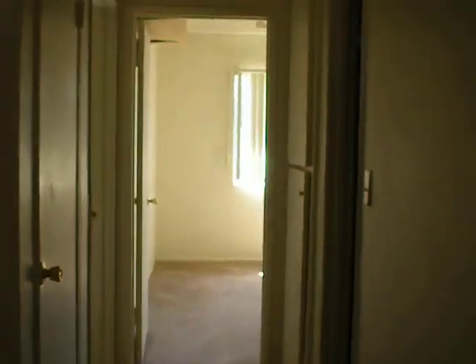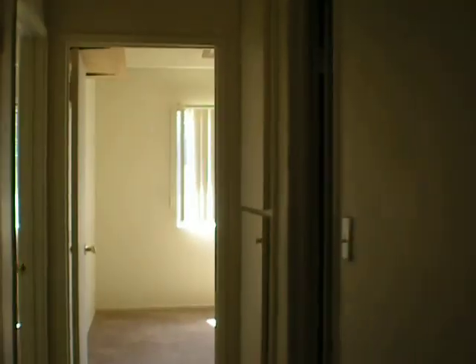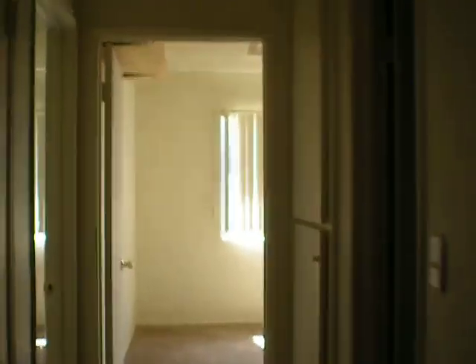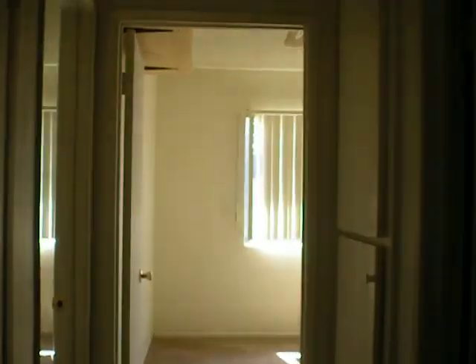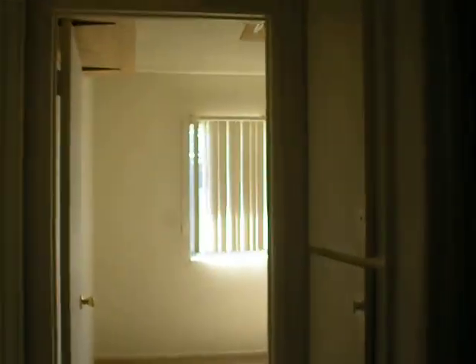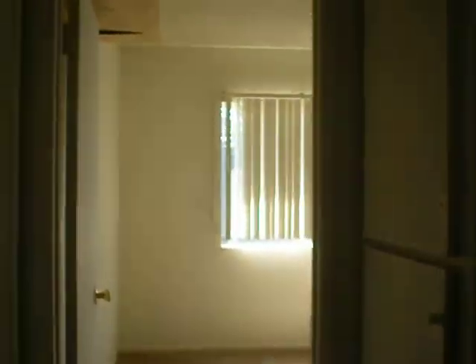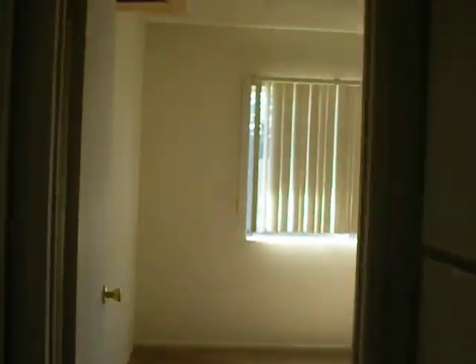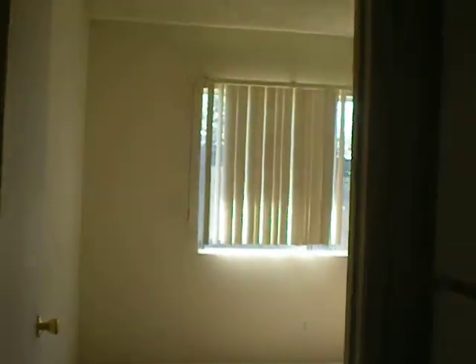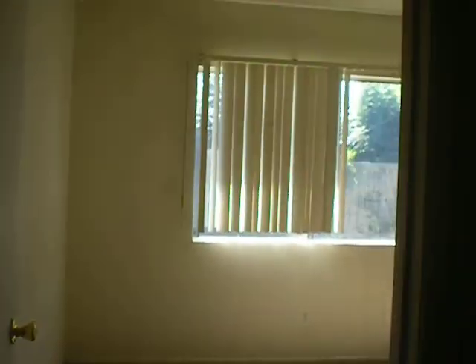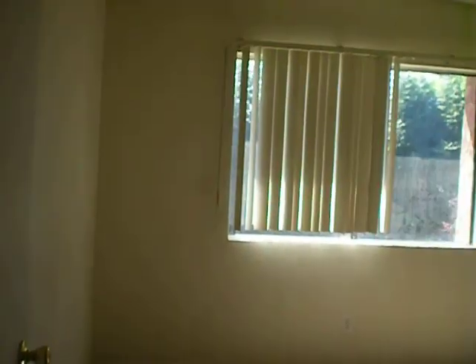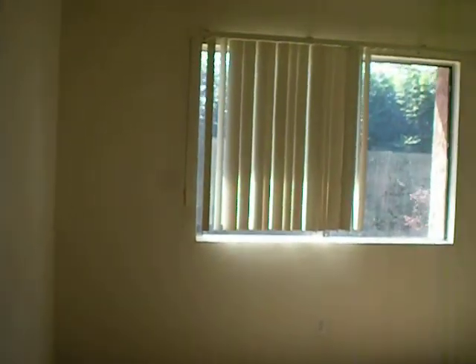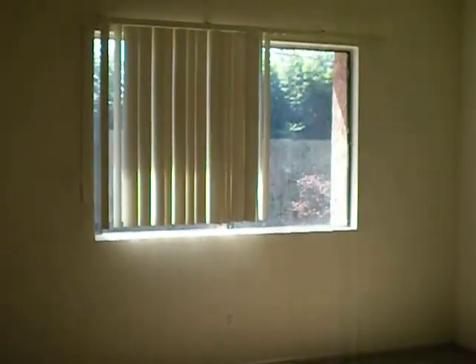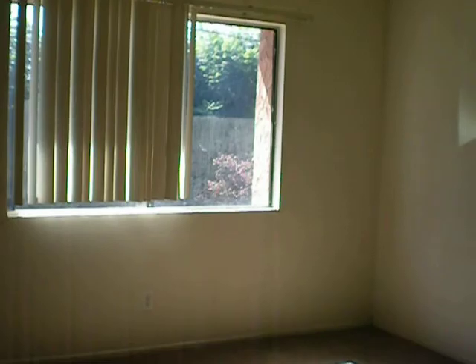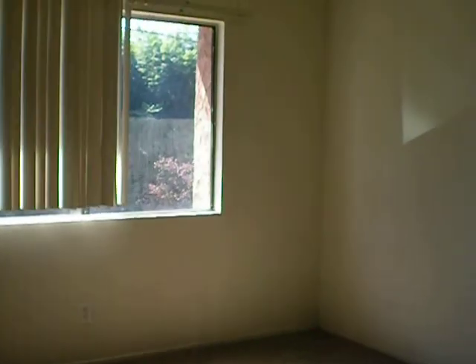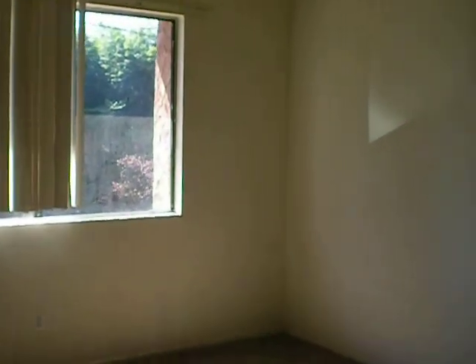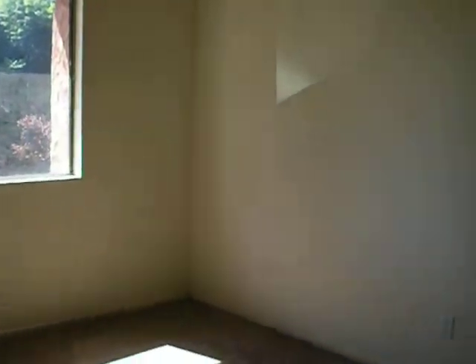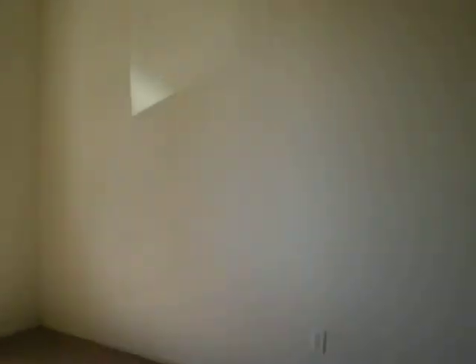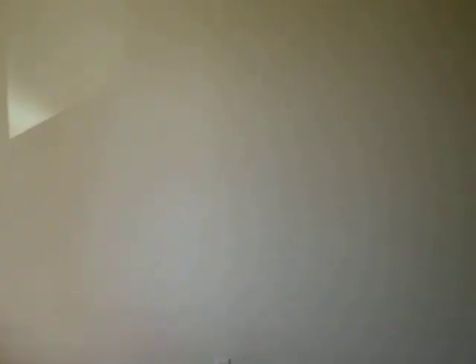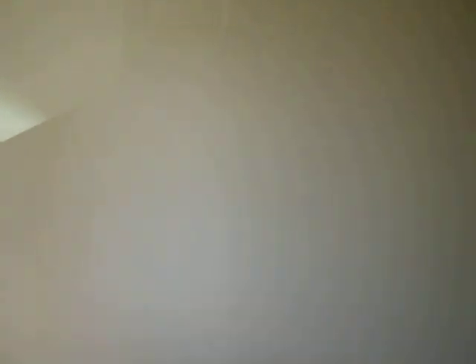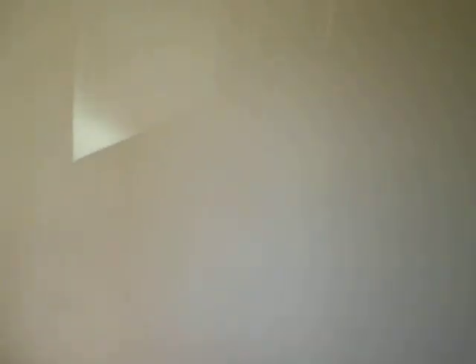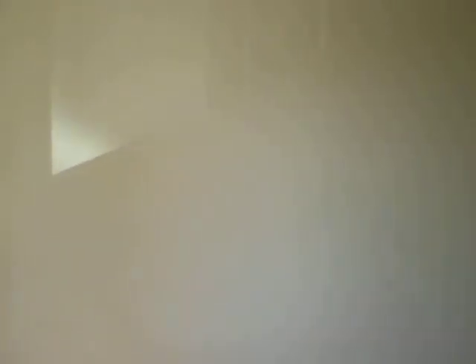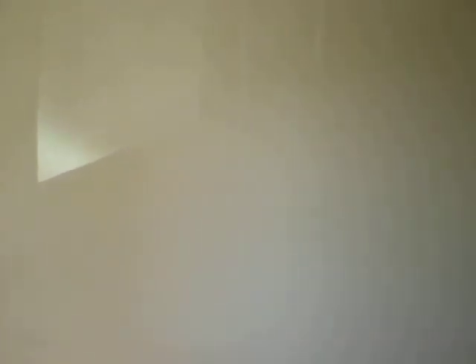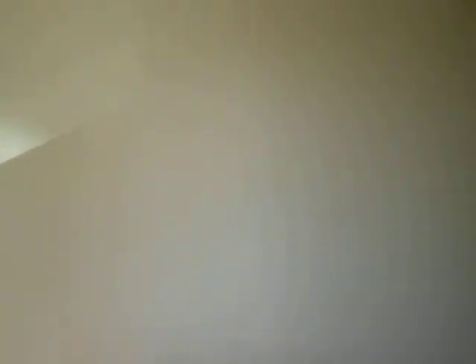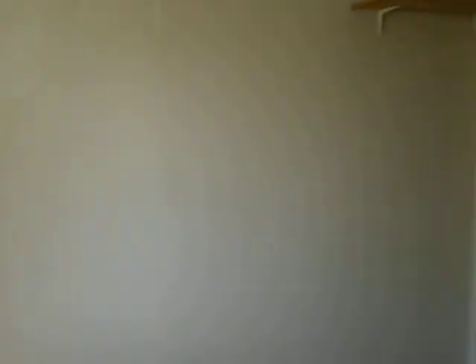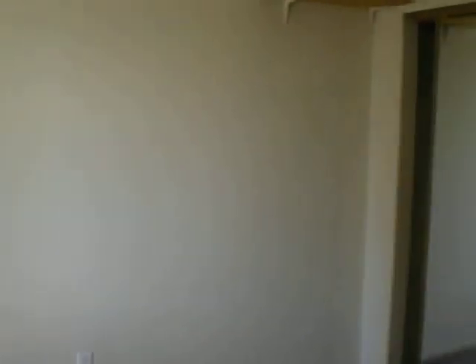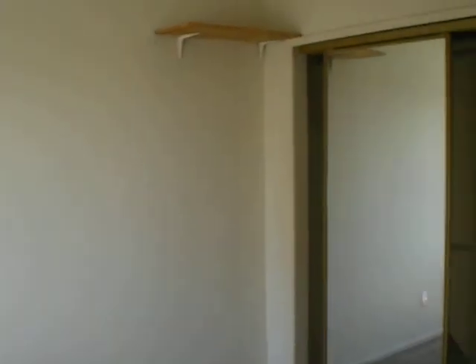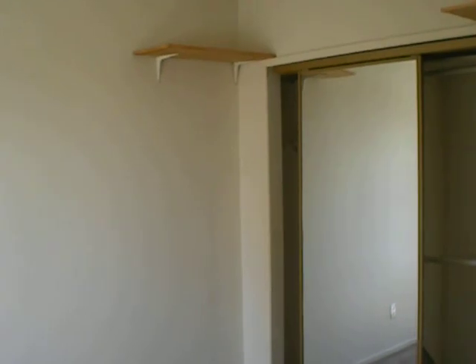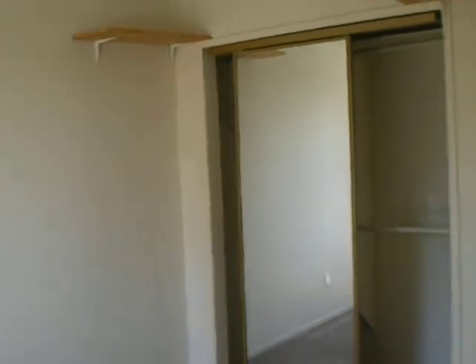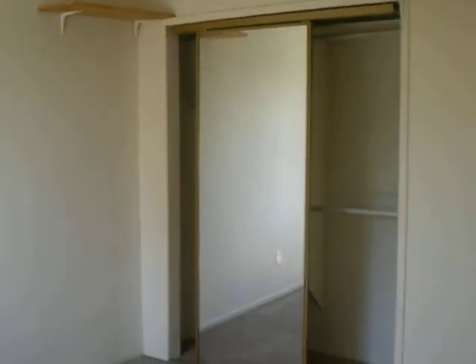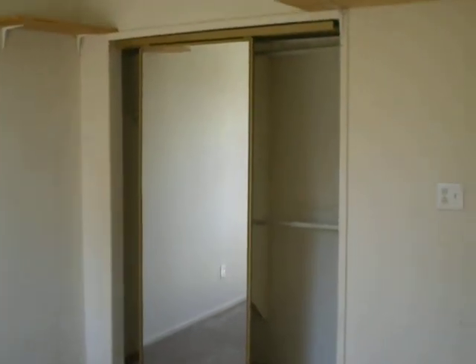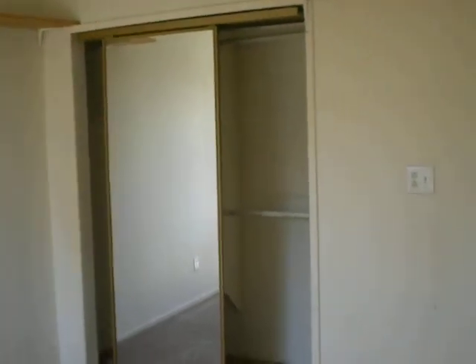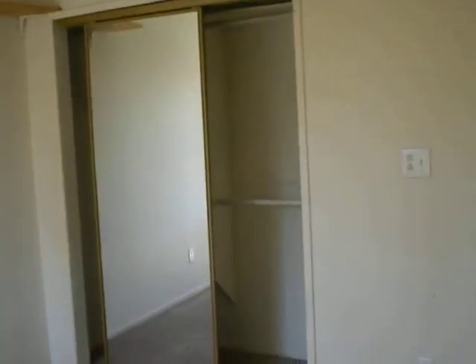Now we are going to go into the first bedroom. This is the closet space in the first bedroom.